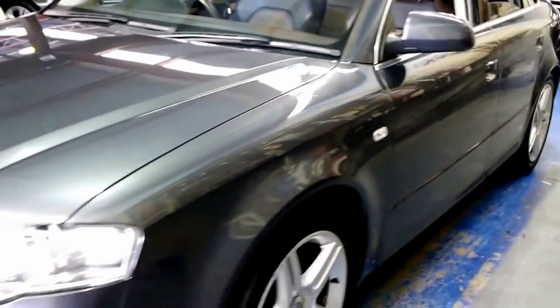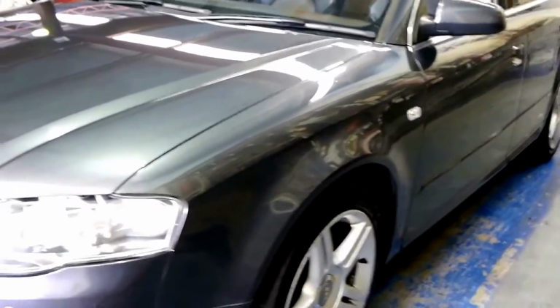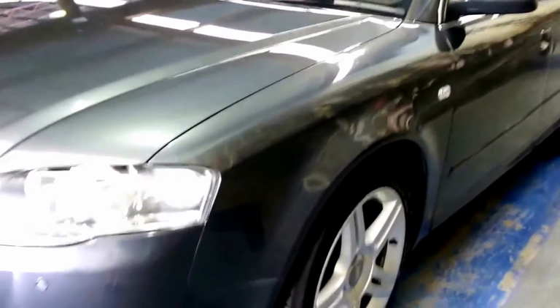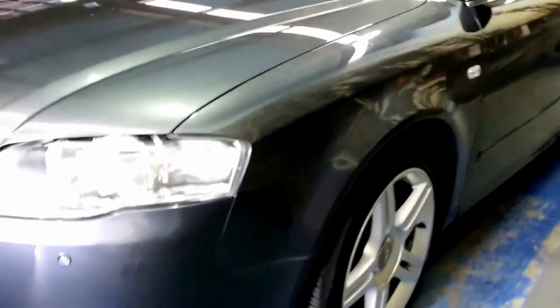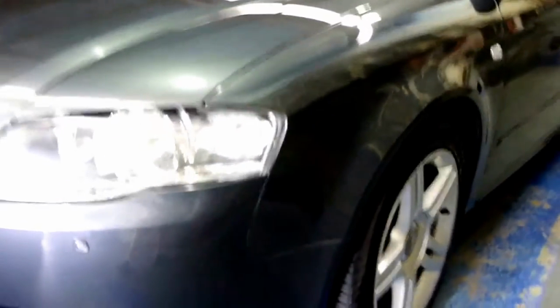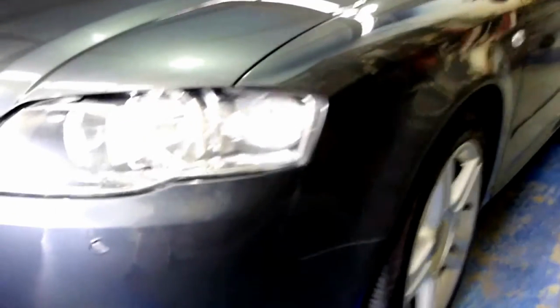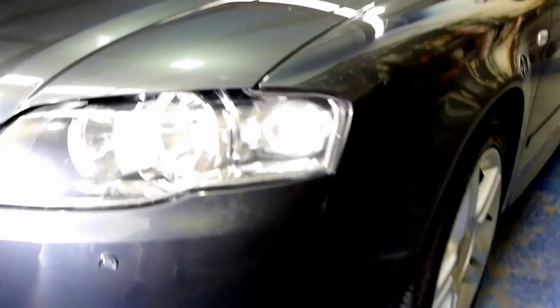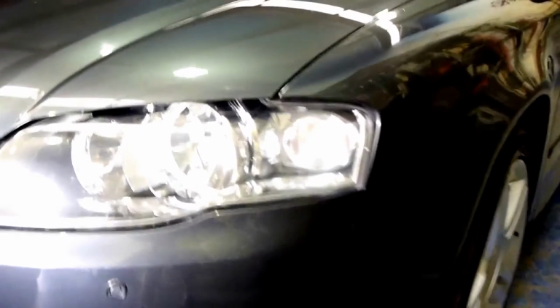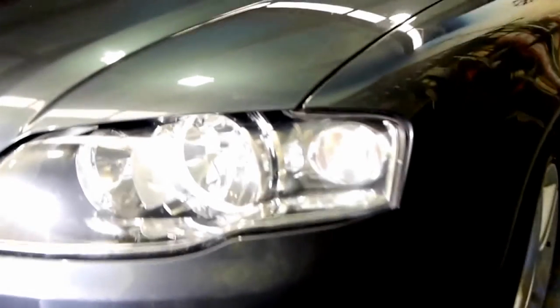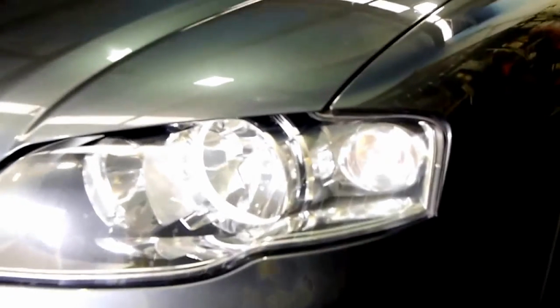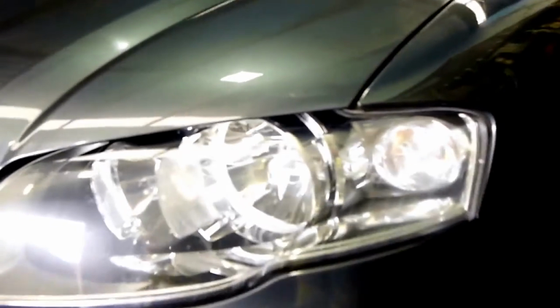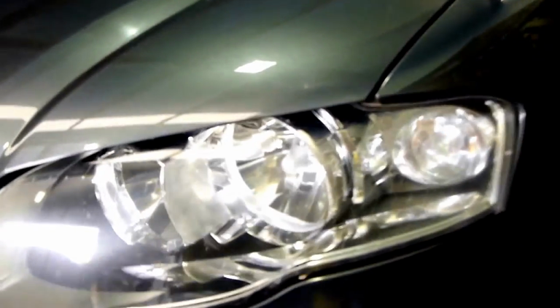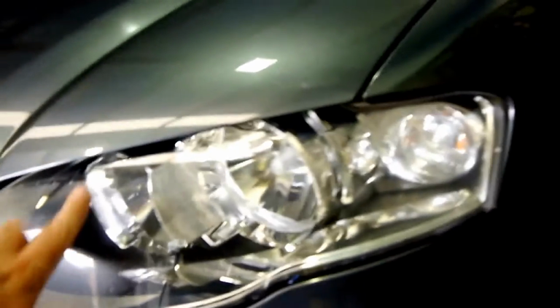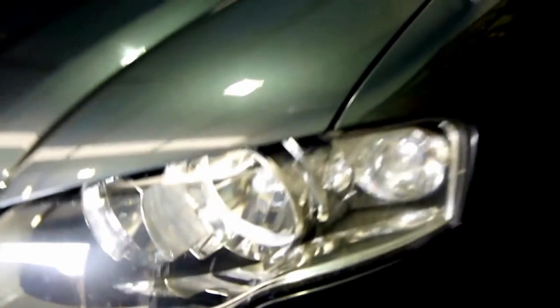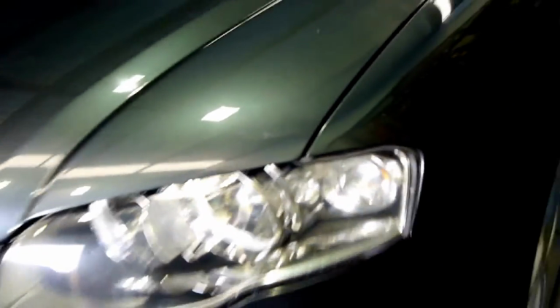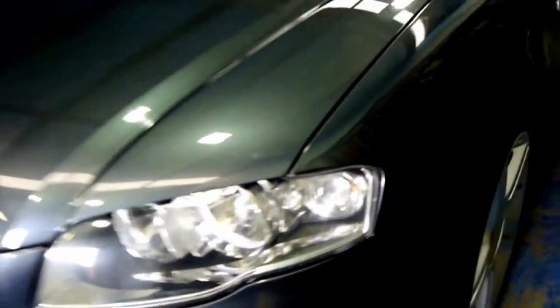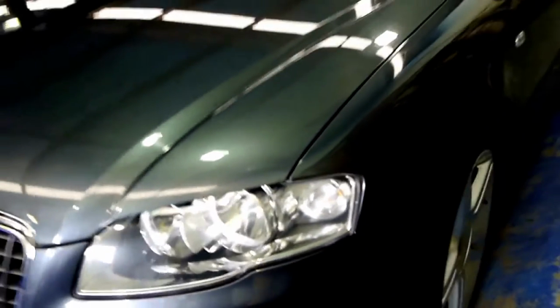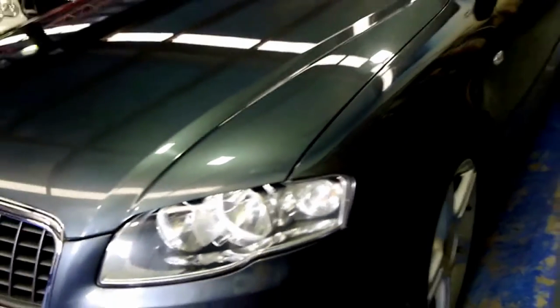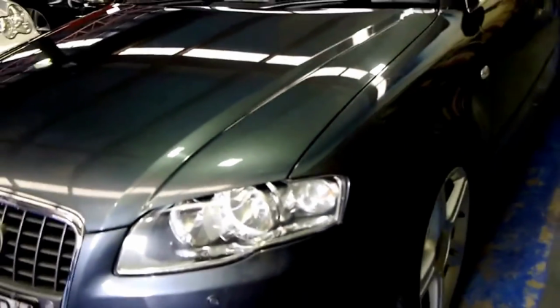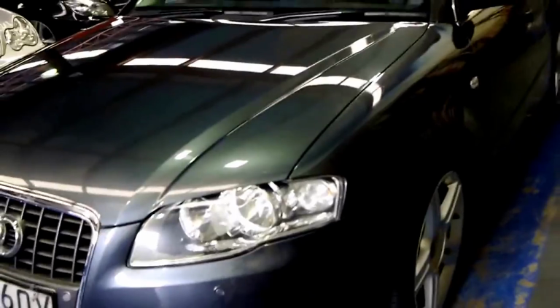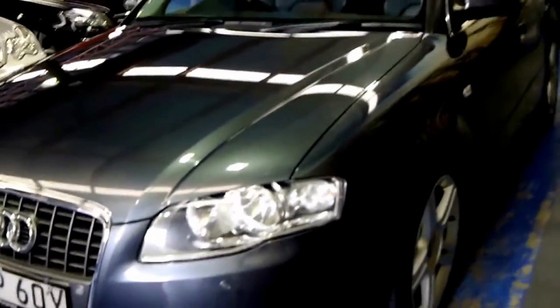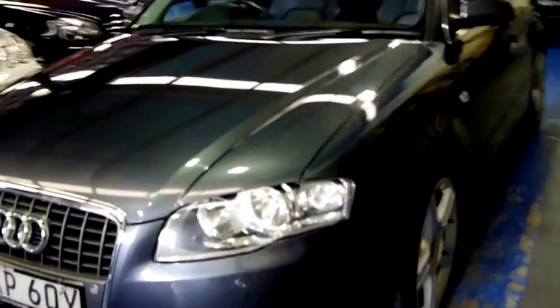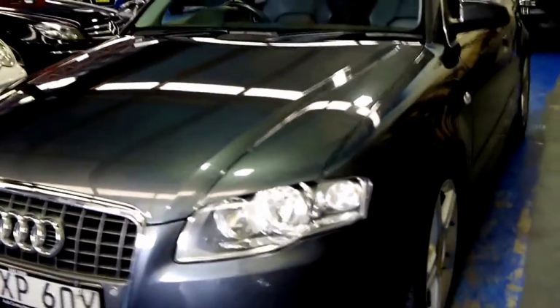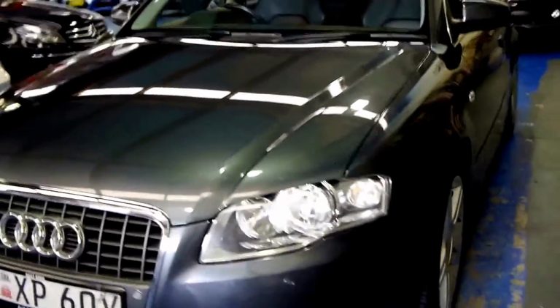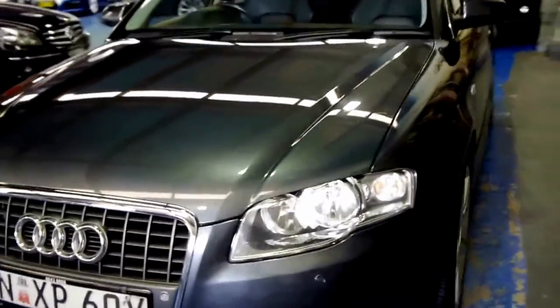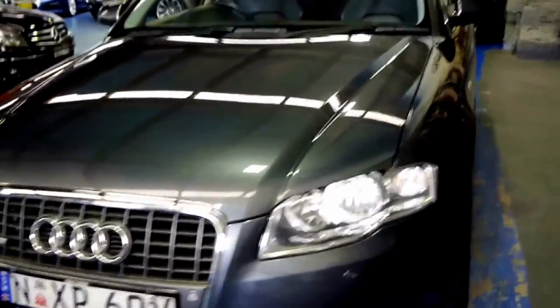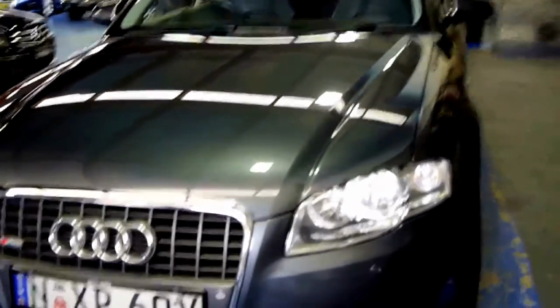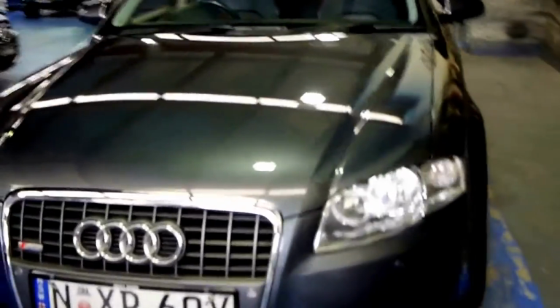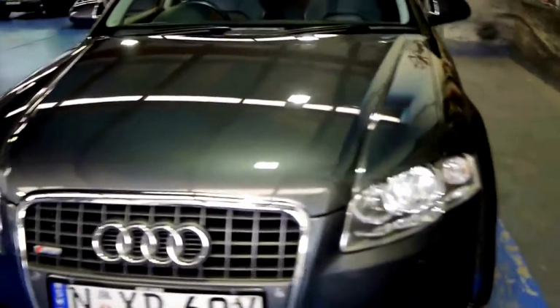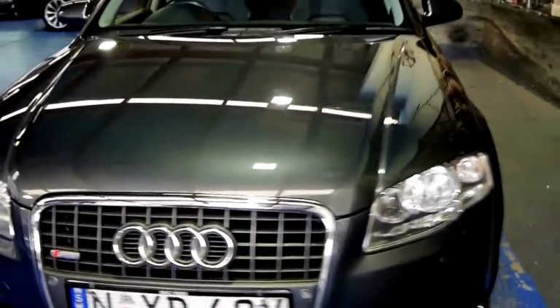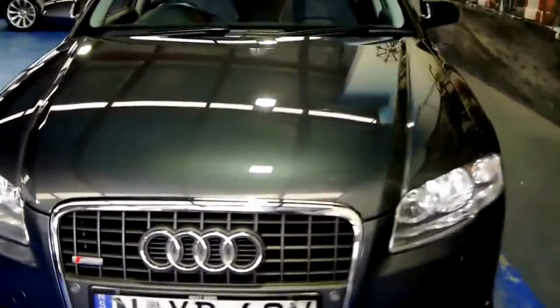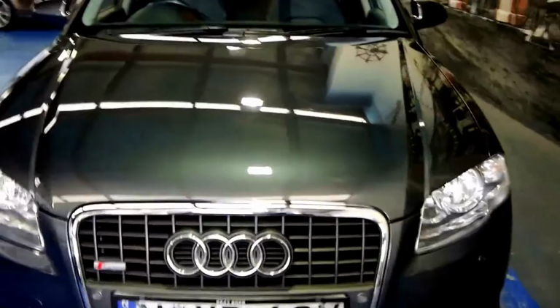Another thing to look for is the headlights. See how the headlights are in very good condition, free from damage. They haven't gone yellow or oxidised. So it's a car which we would suggest has been garaged.